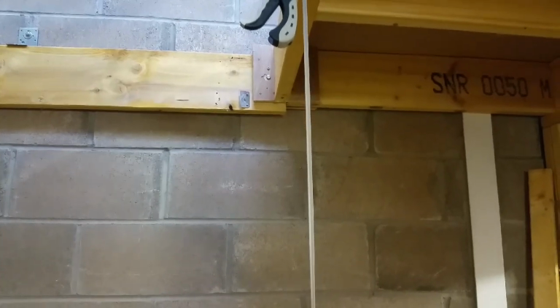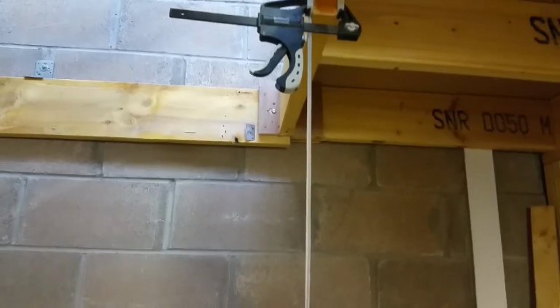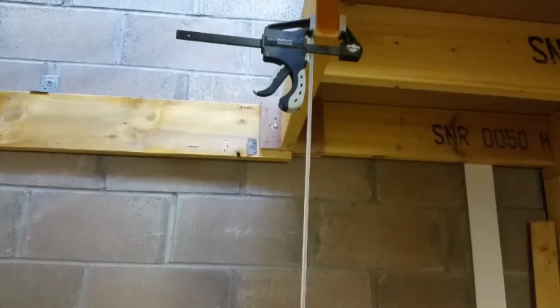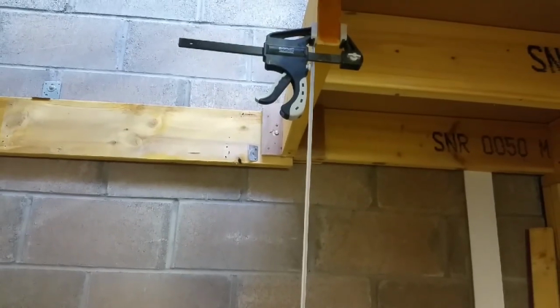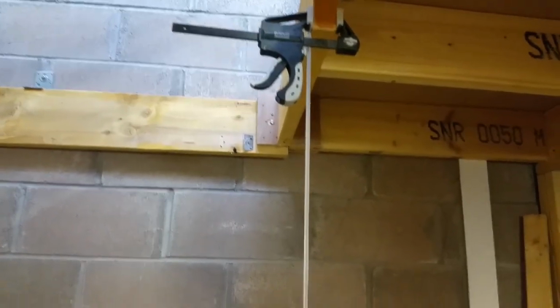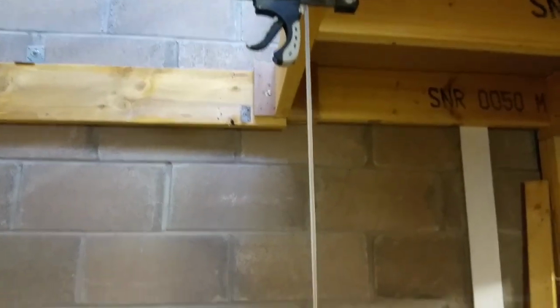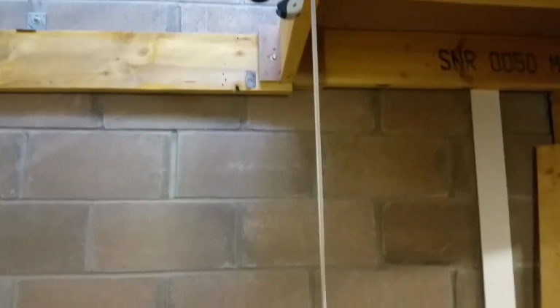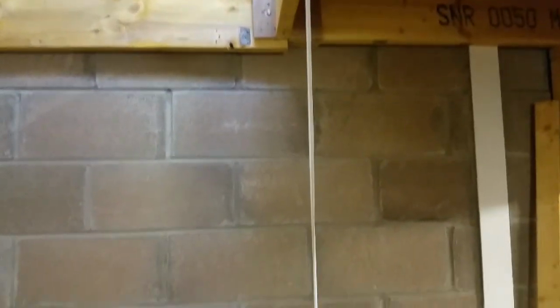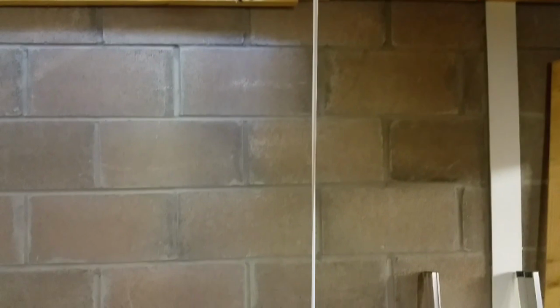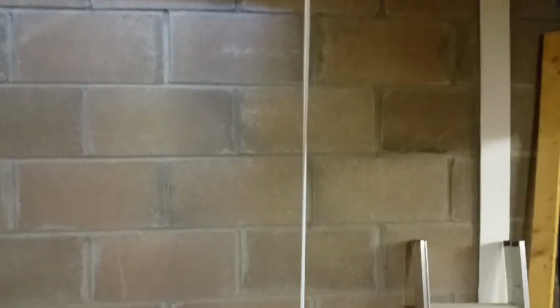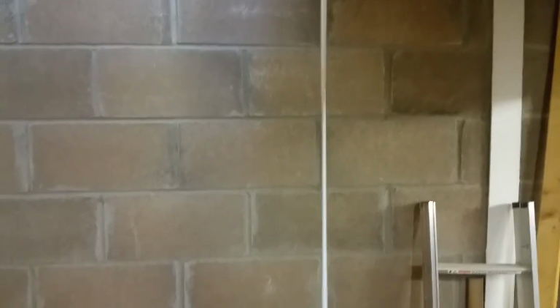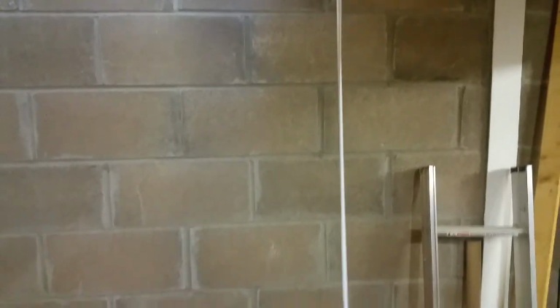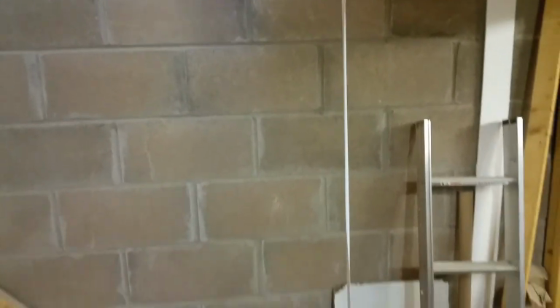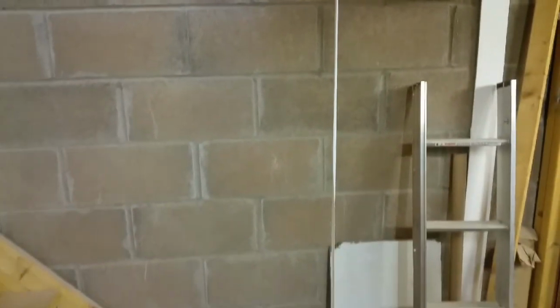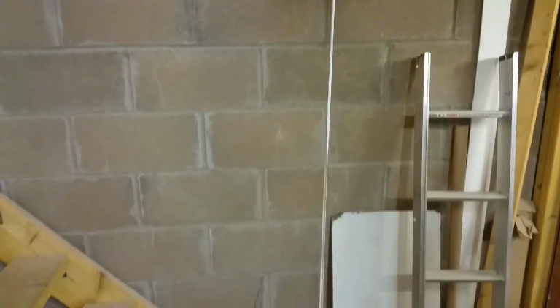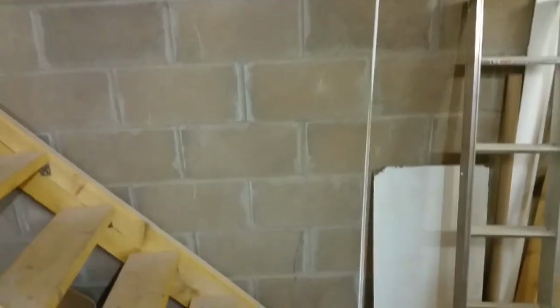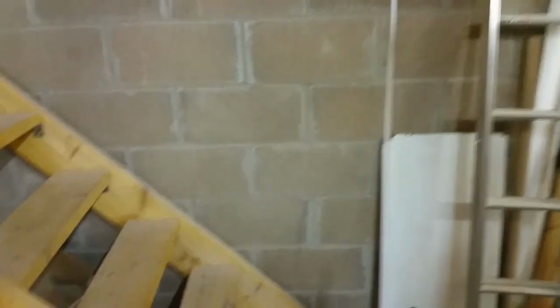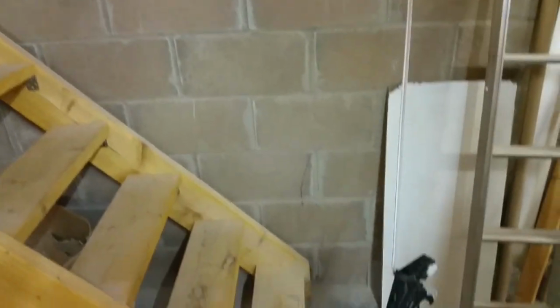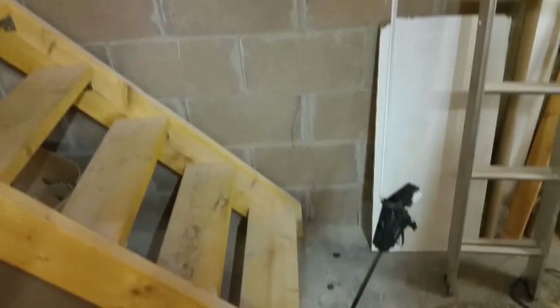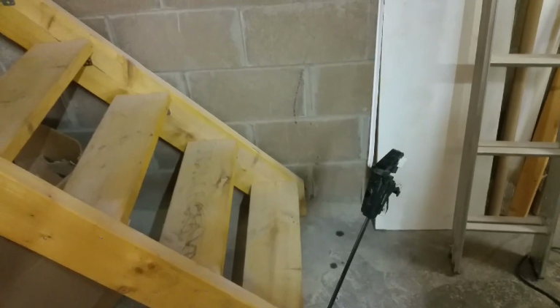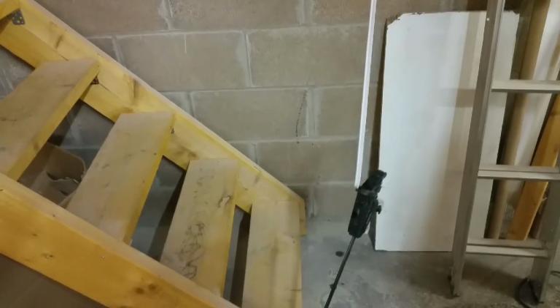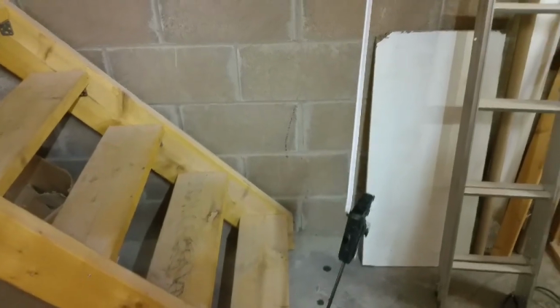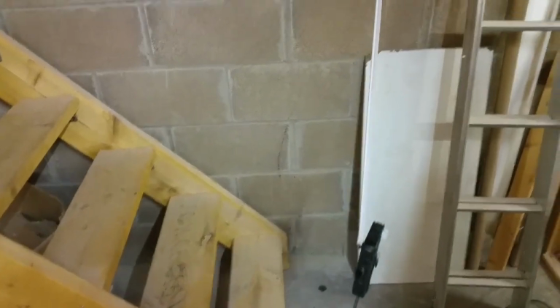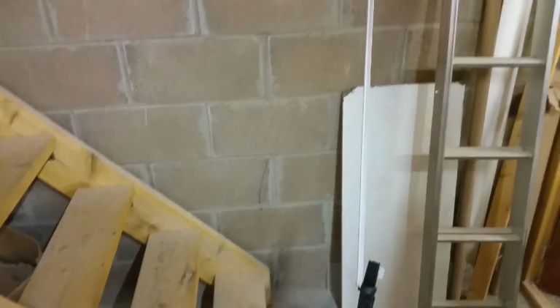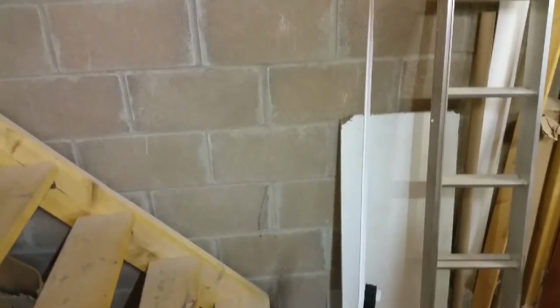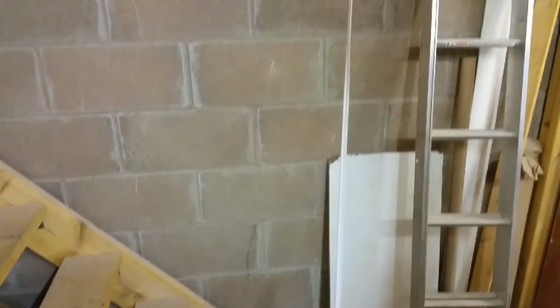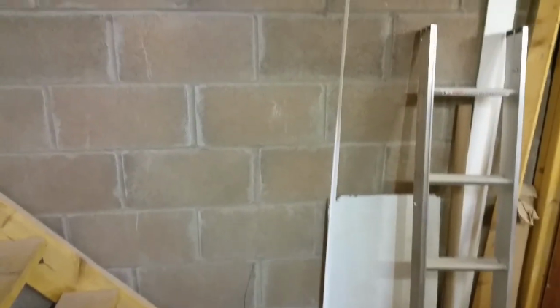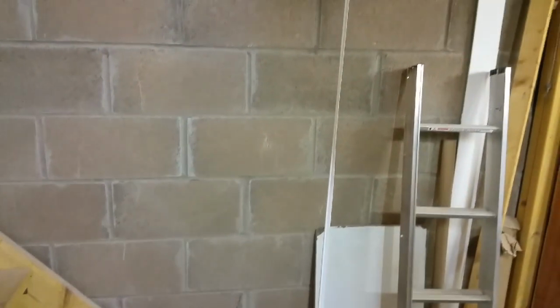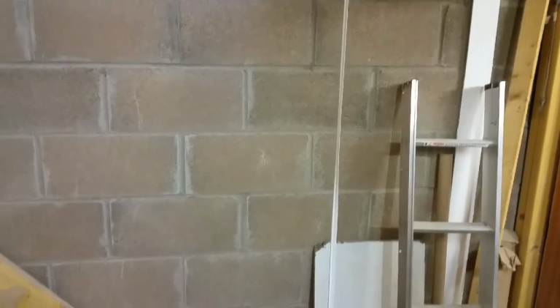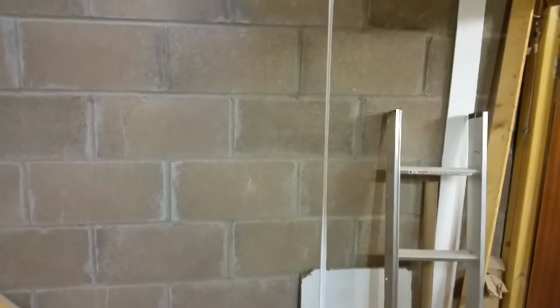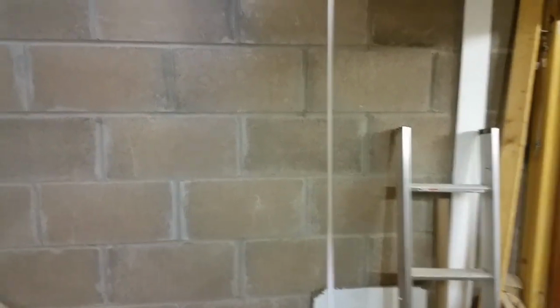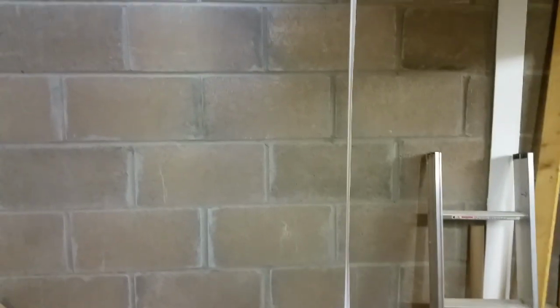This is it hanging up — as you can see I've just clamped it up there and it's just hanging down, with another clamp at the bottom just to keep it weighted. Once that's cool, it'll be ready to go.